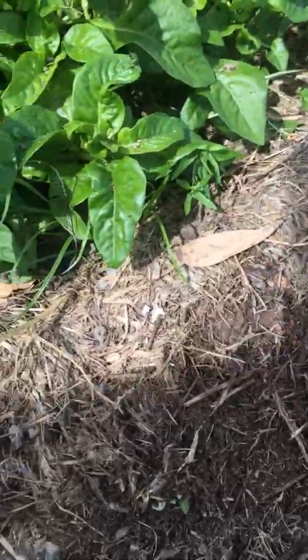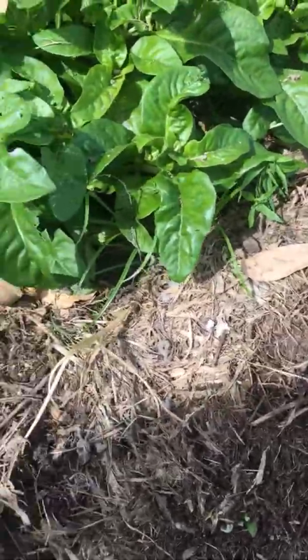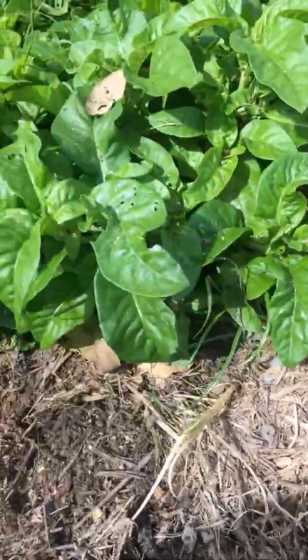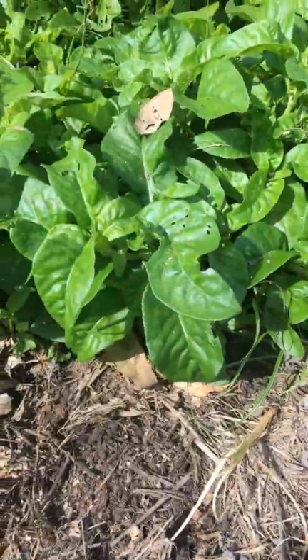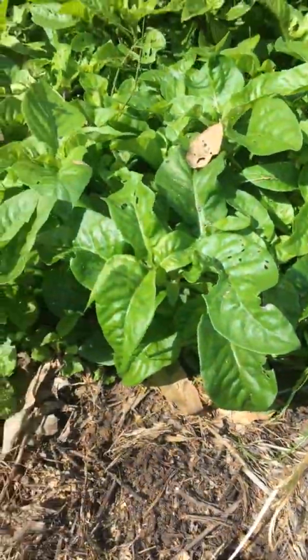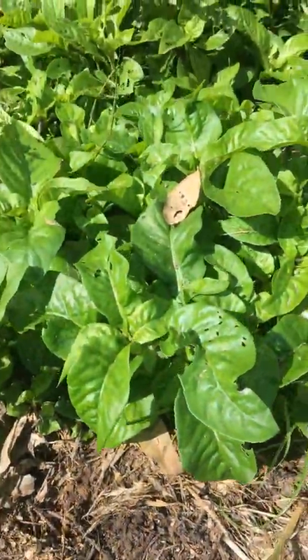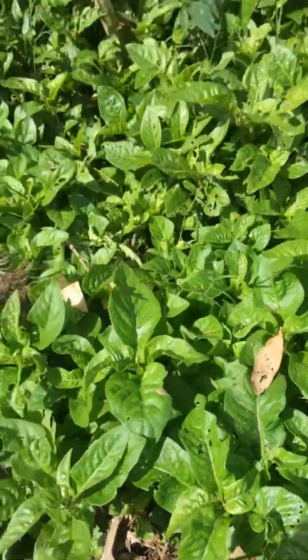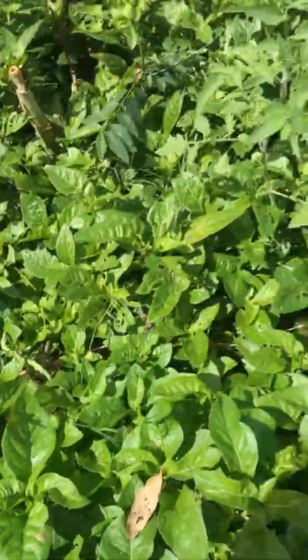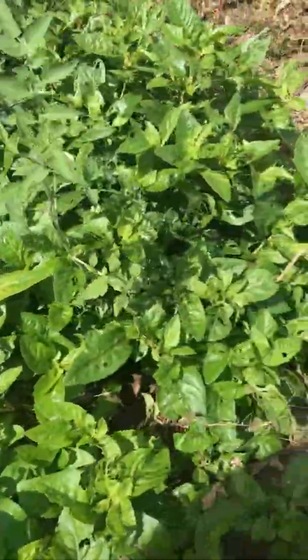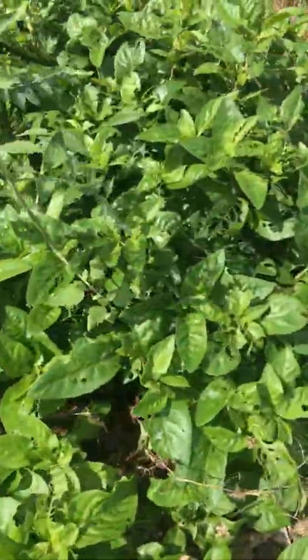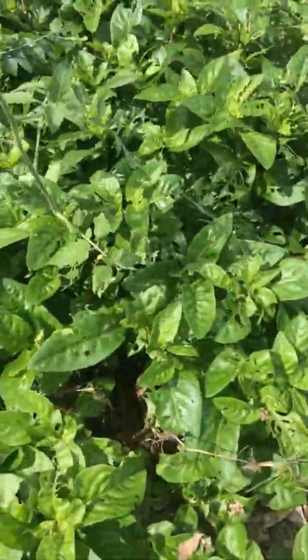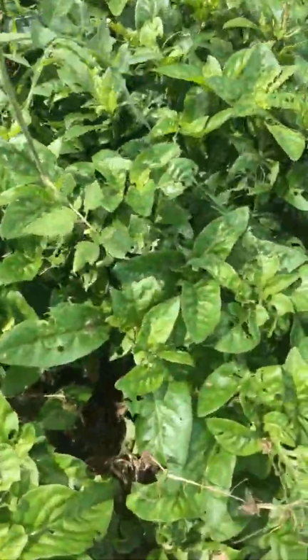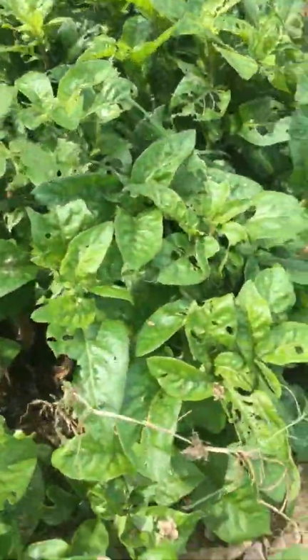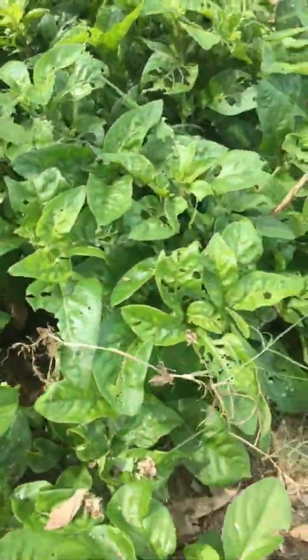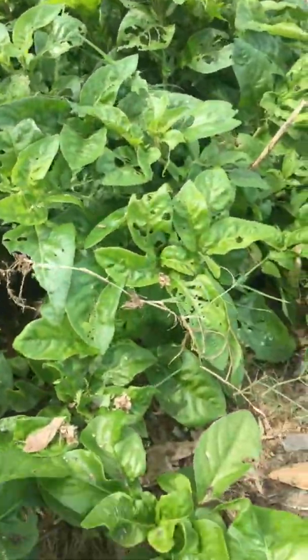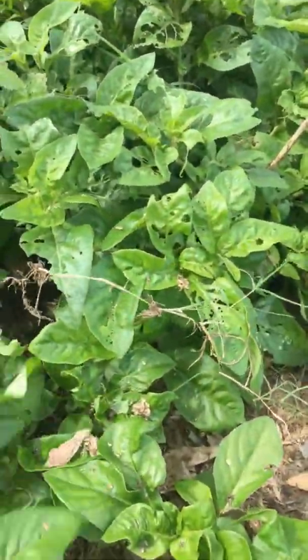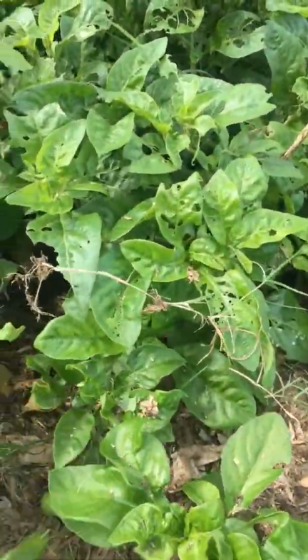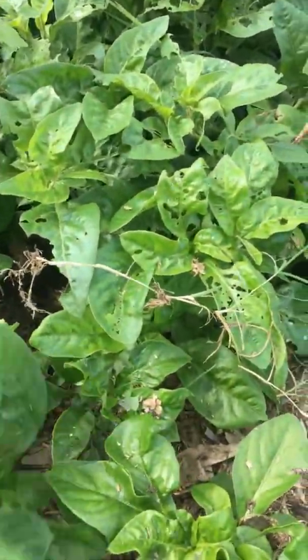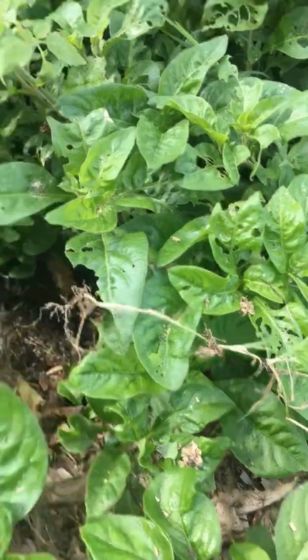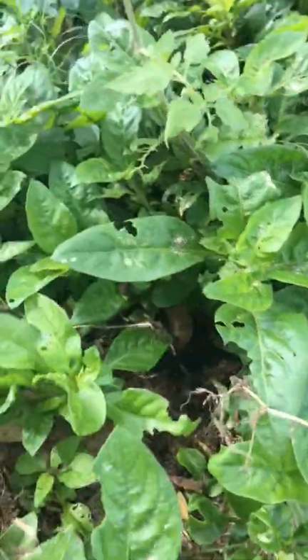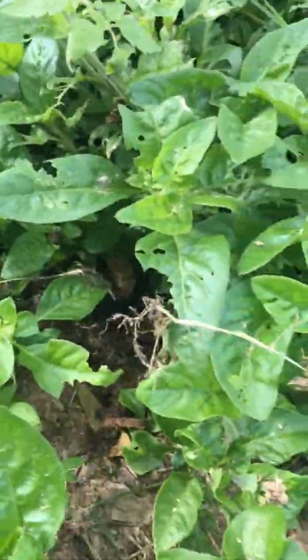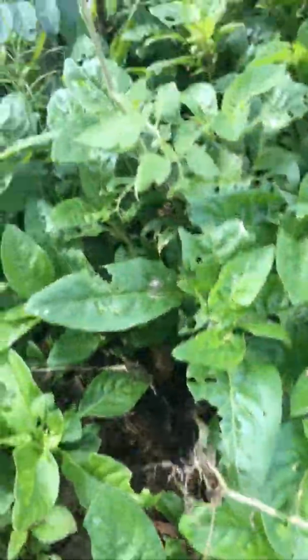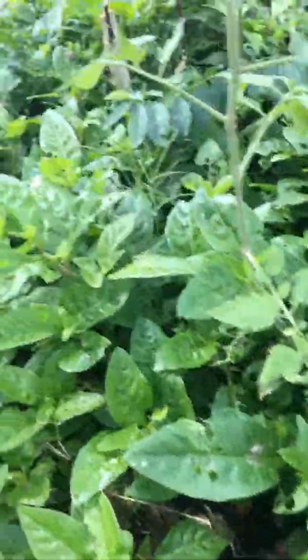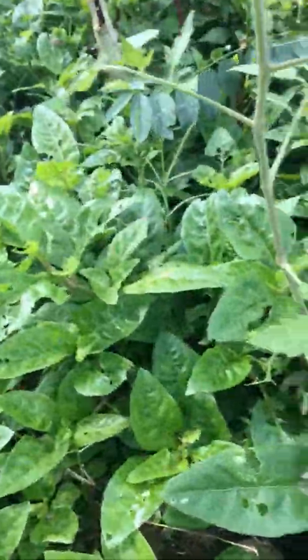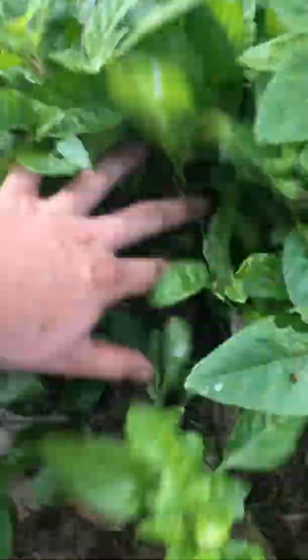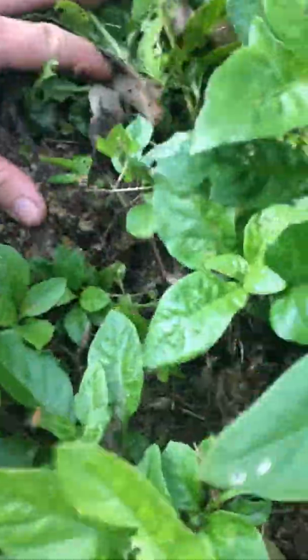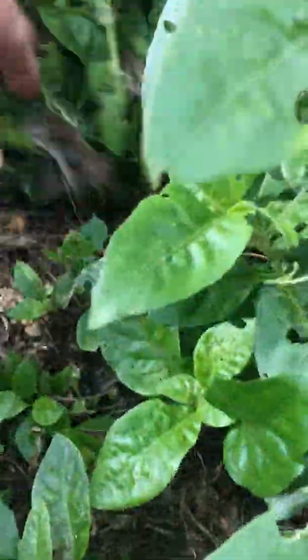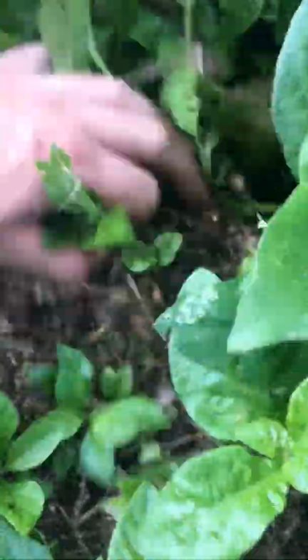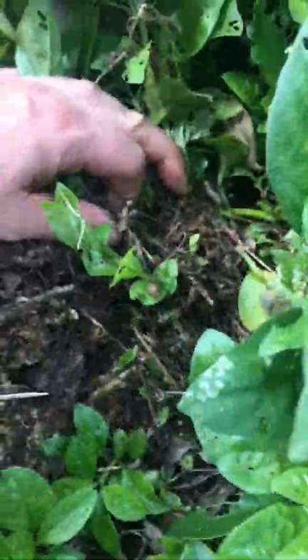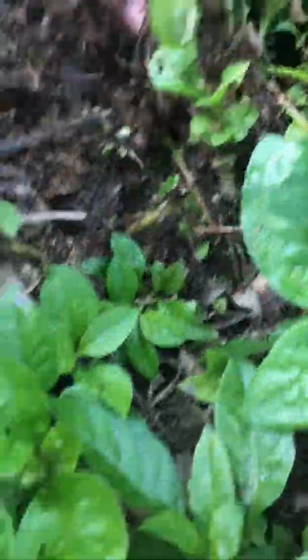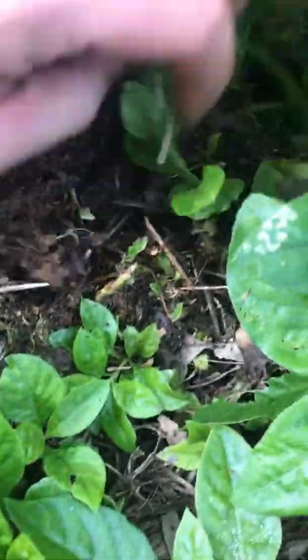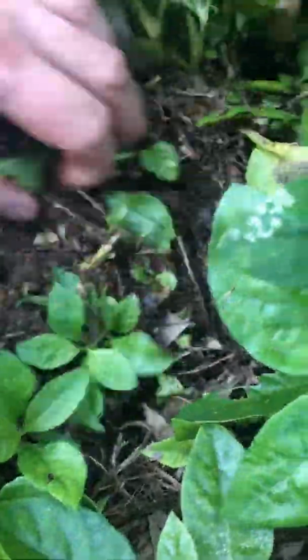It's just nice. Ants everywhere, slaters everywhere — the microorganisms doing their job. Also just wanted to show you this: living mulch.